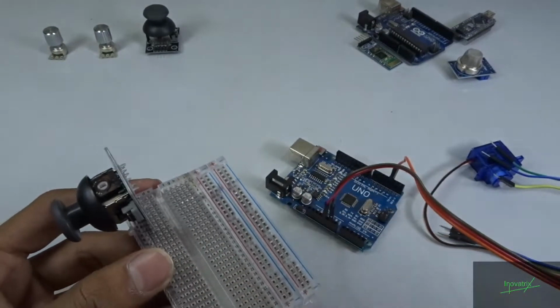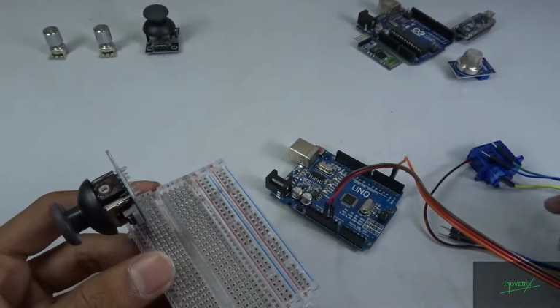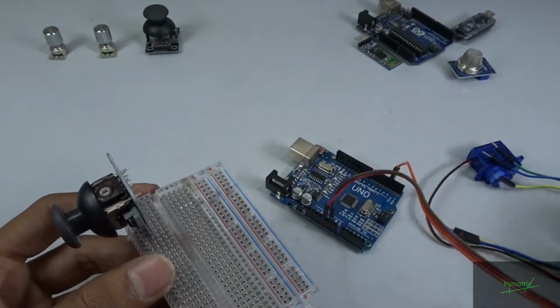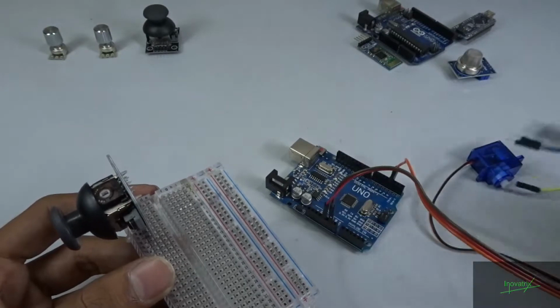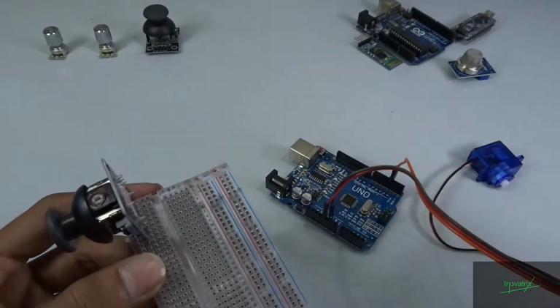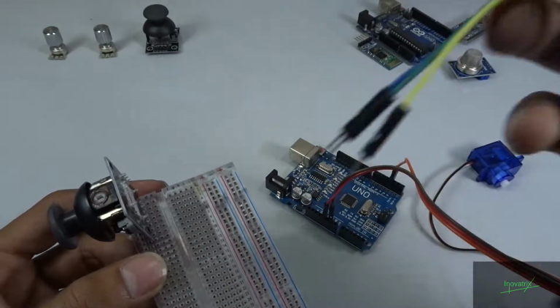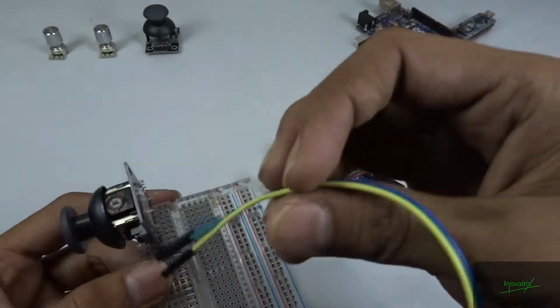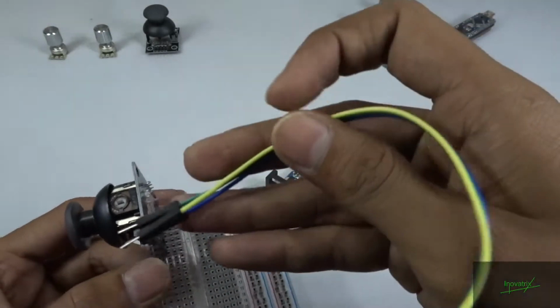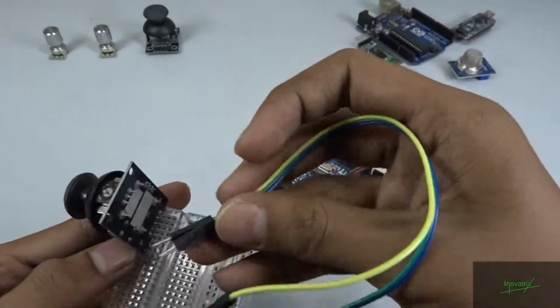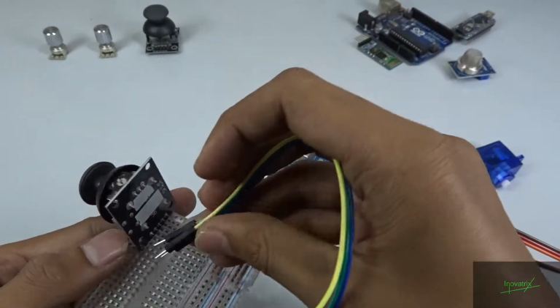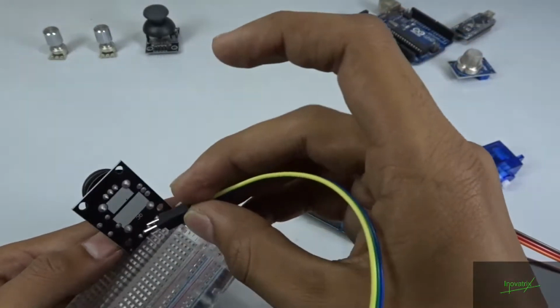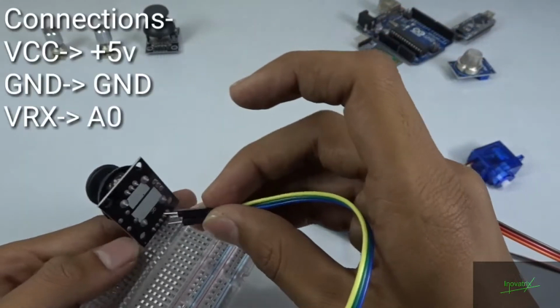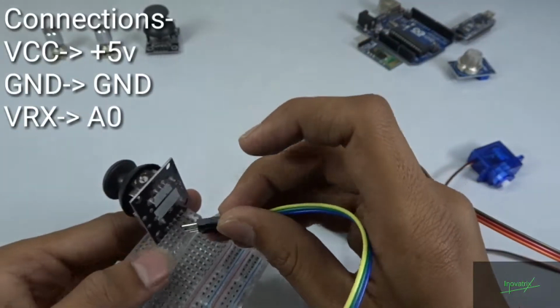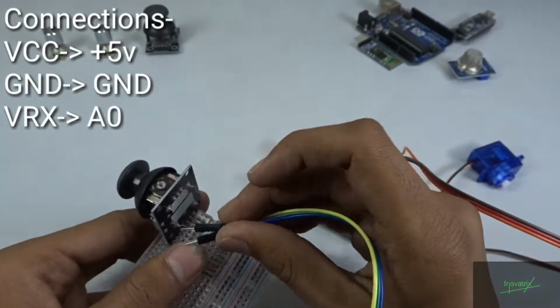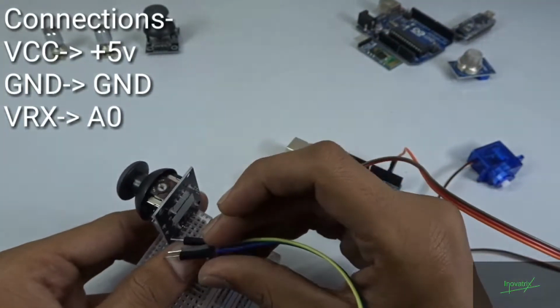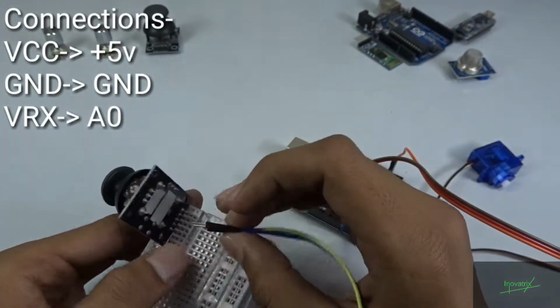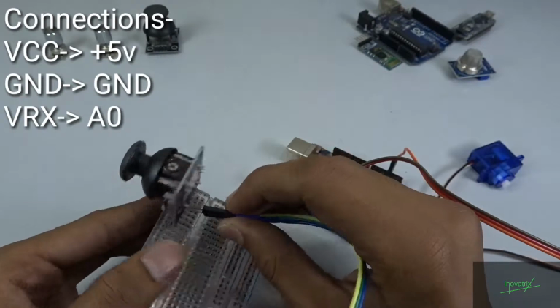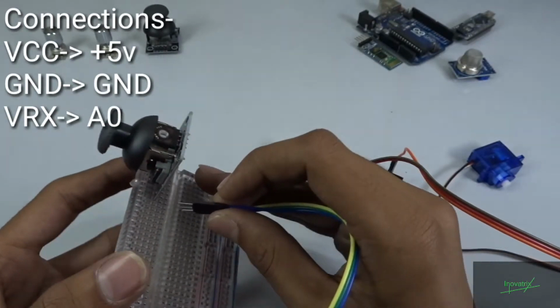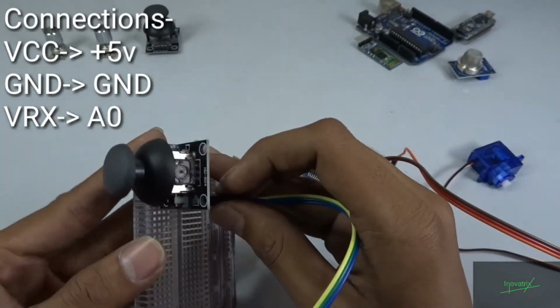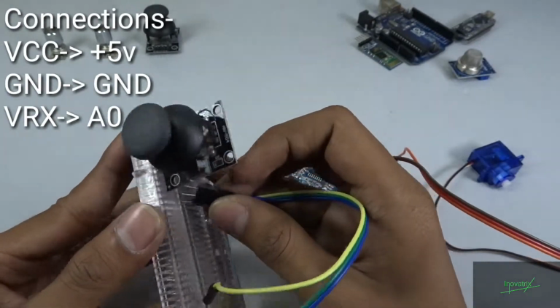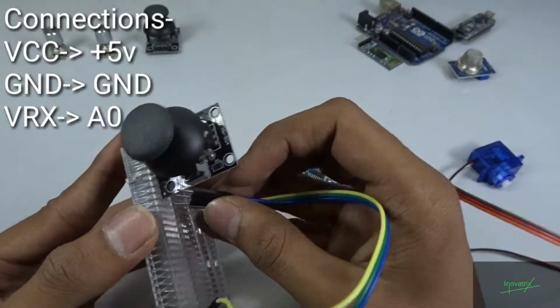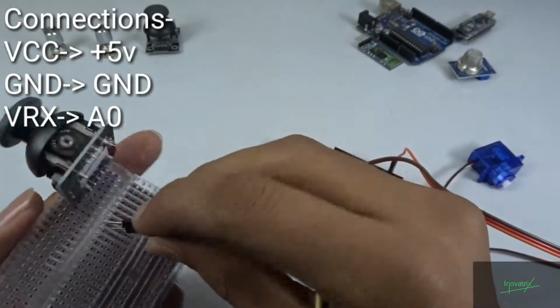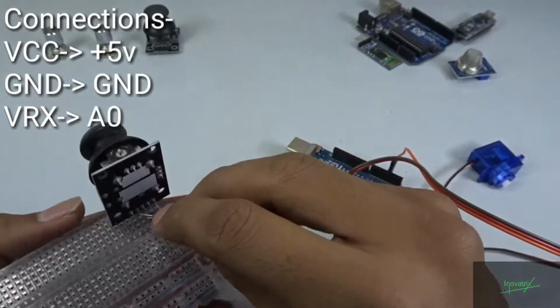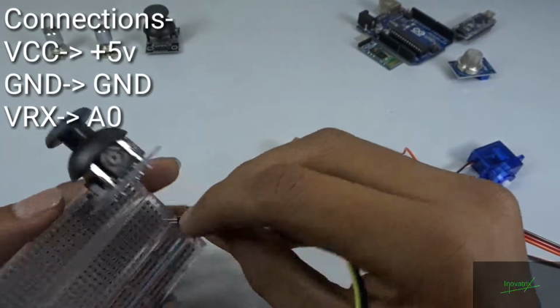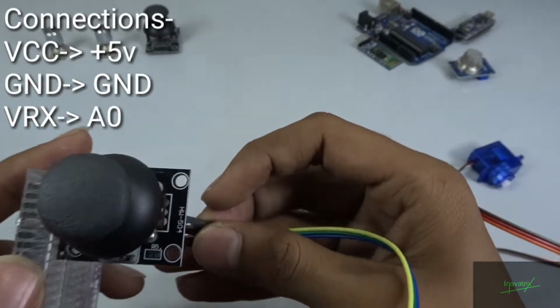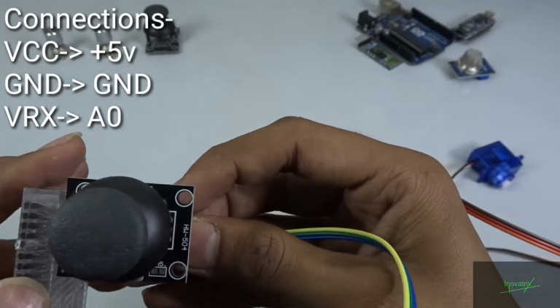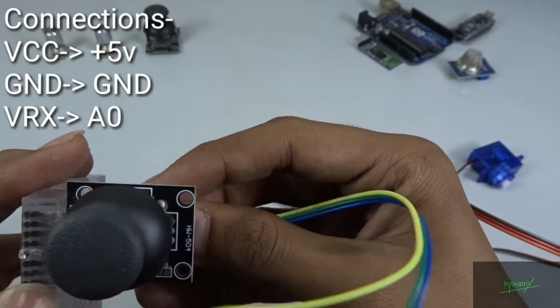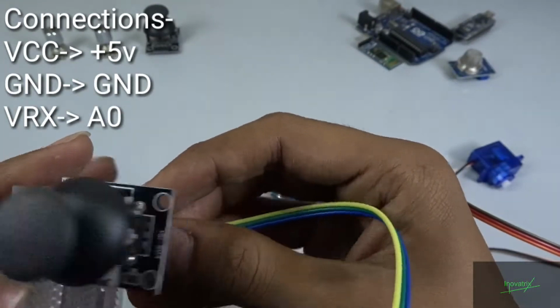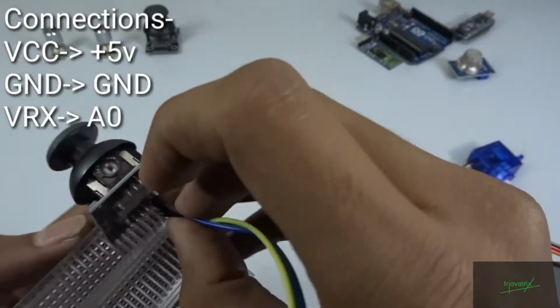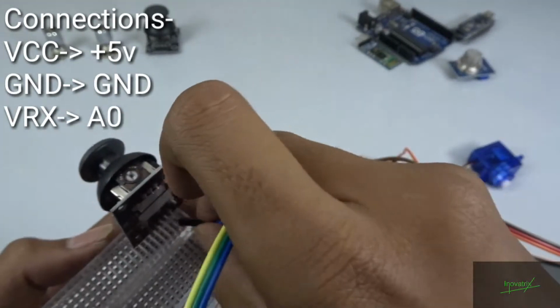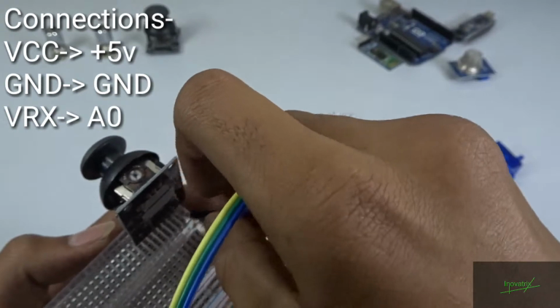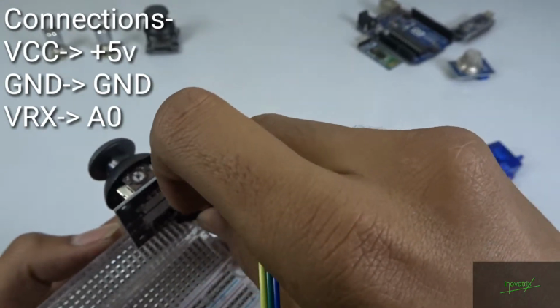Now take the male to male jumper wires and connect with the ground, X axis, and the 5V of the sensor. I am going to connect it — as you can see, this one is right here.